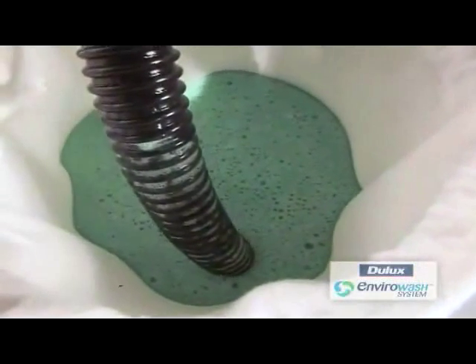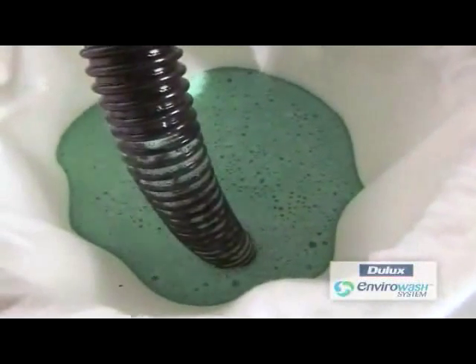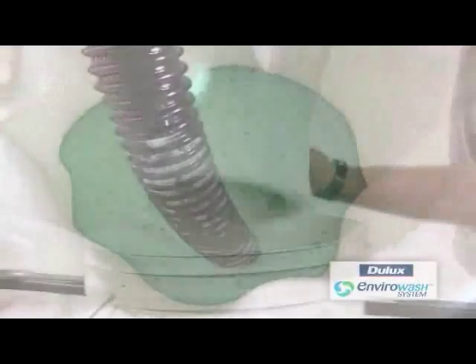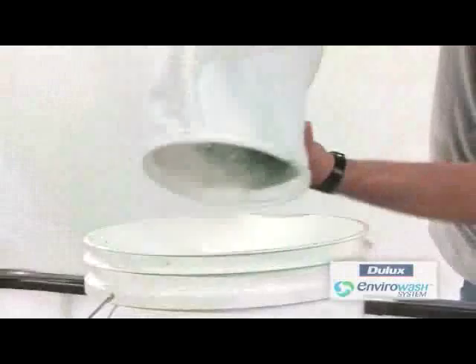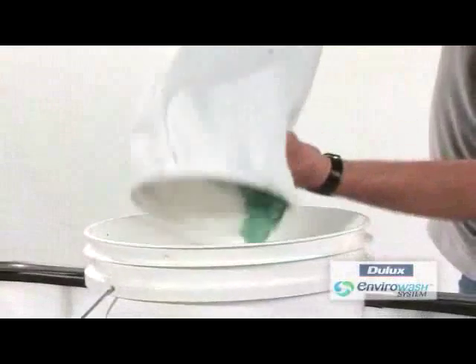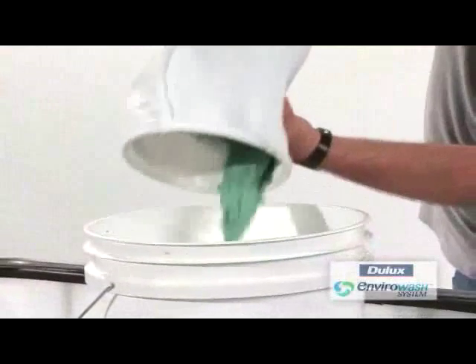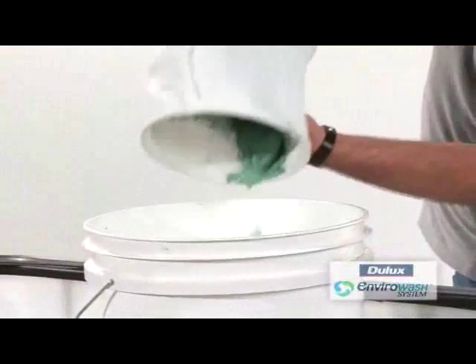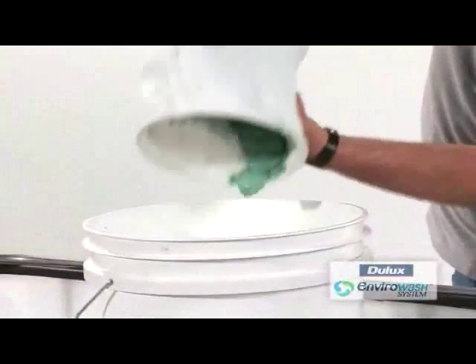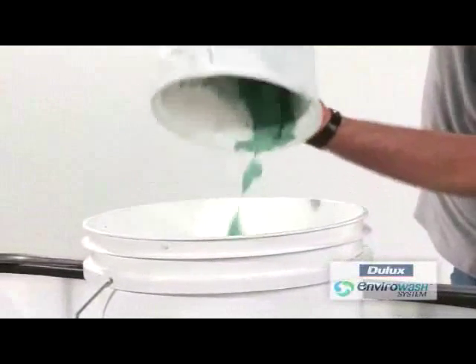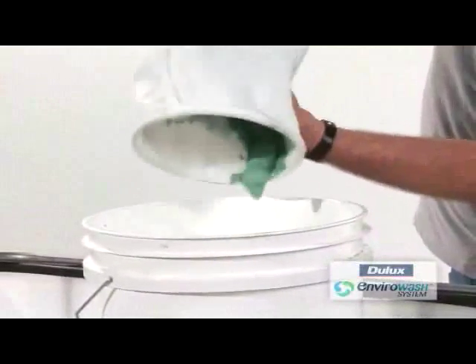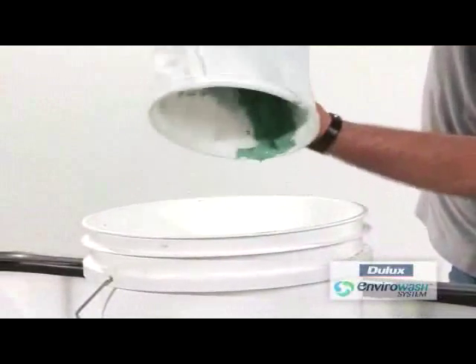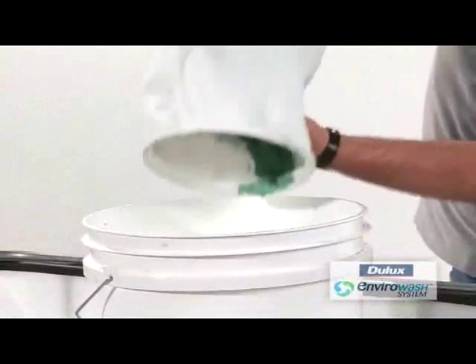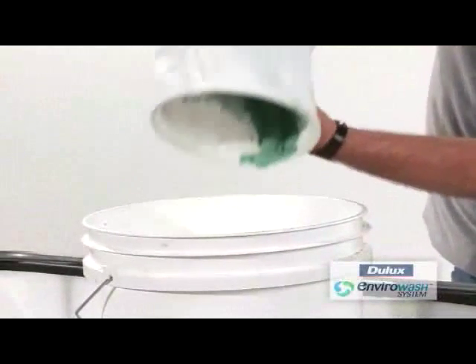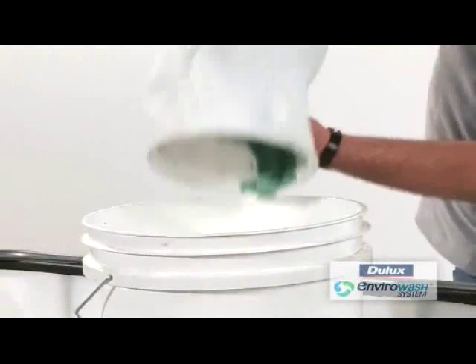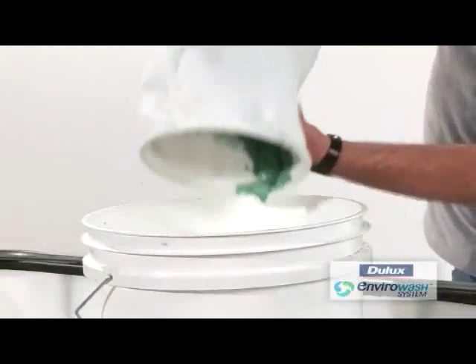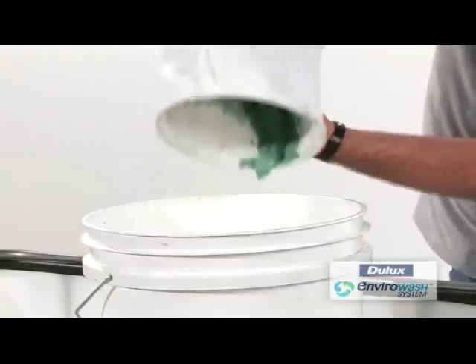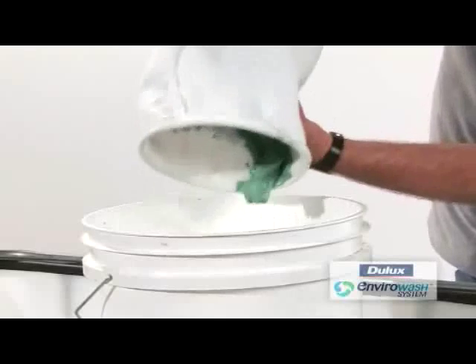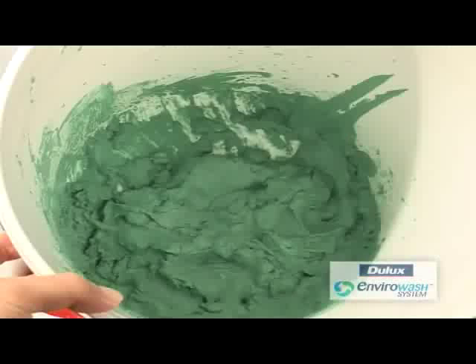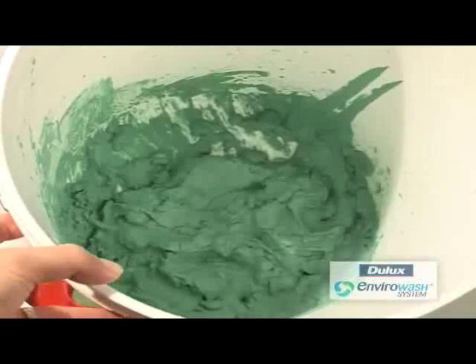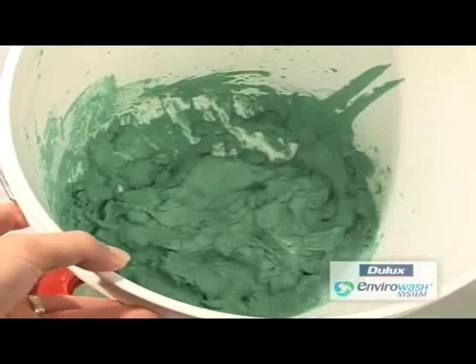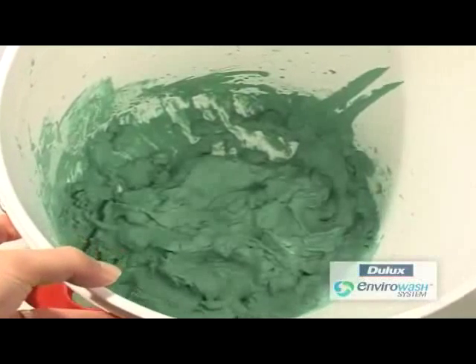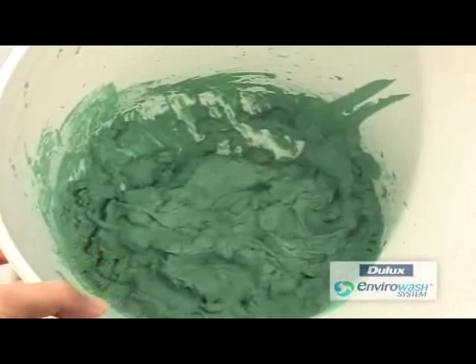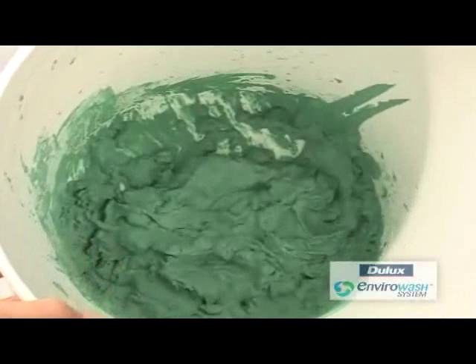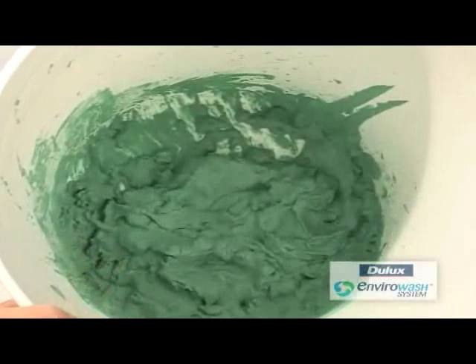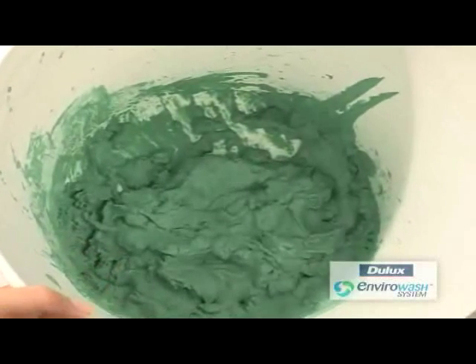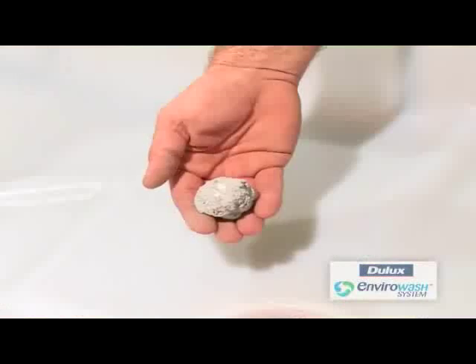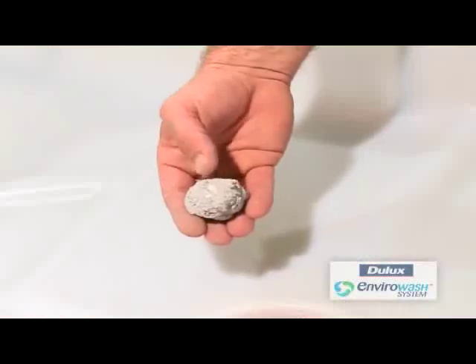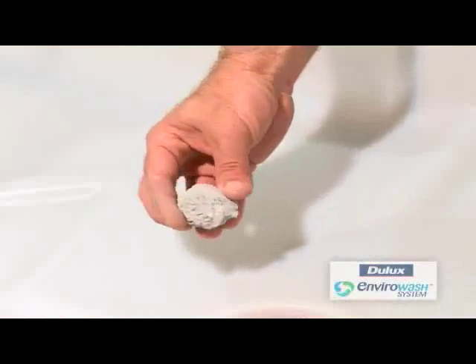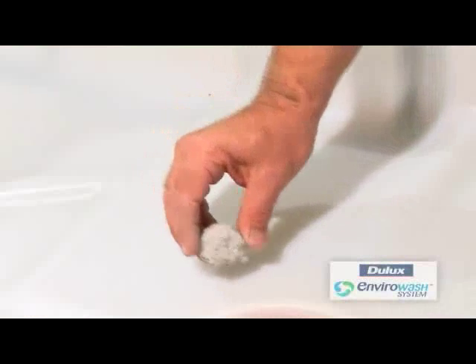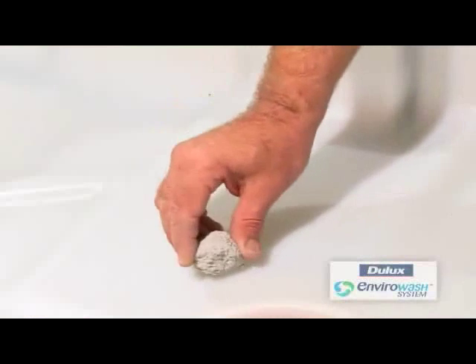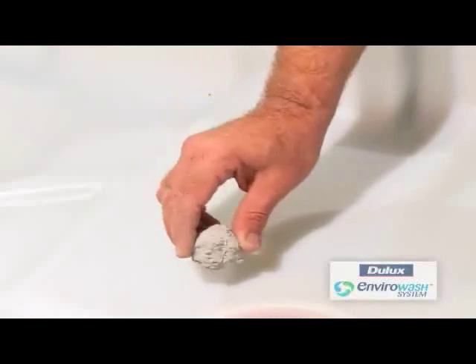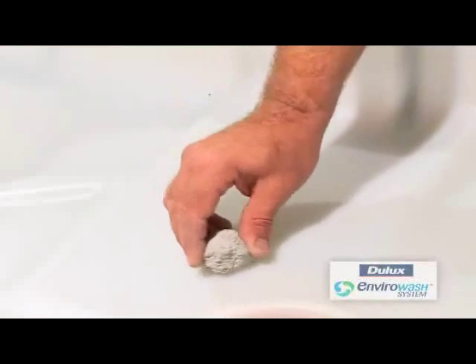Once the filter bag has drained leaving paint waste, remove and discard the paint waste into a suitable container to harden. Once hard, dispose of waste into normal solid refuse.